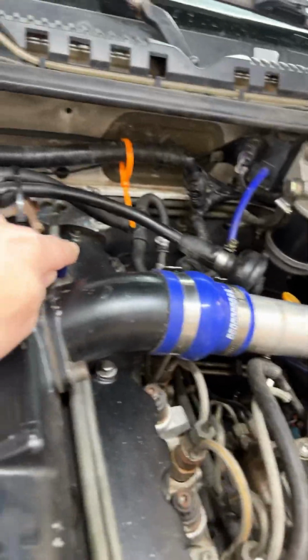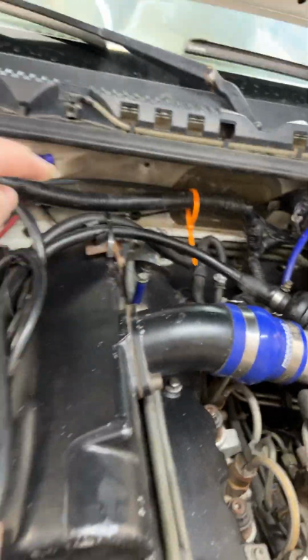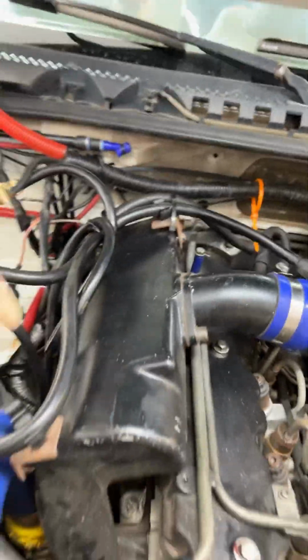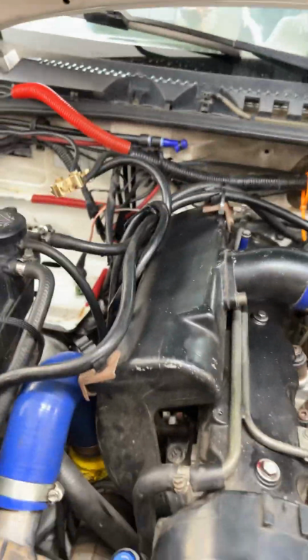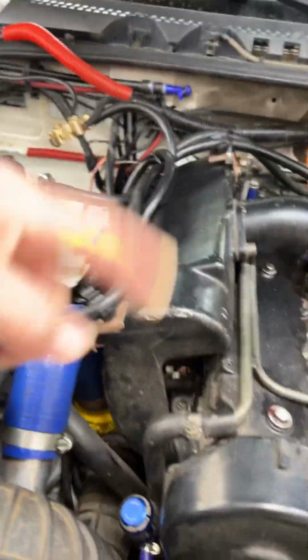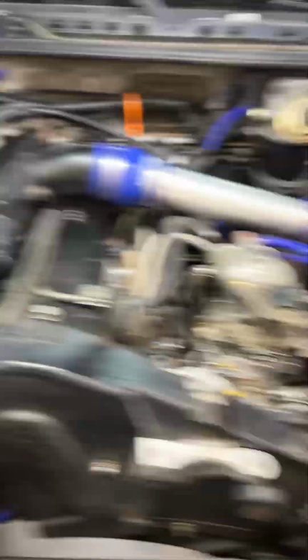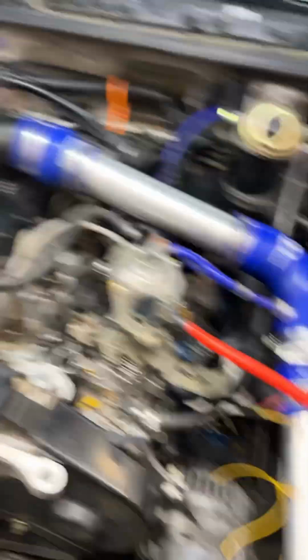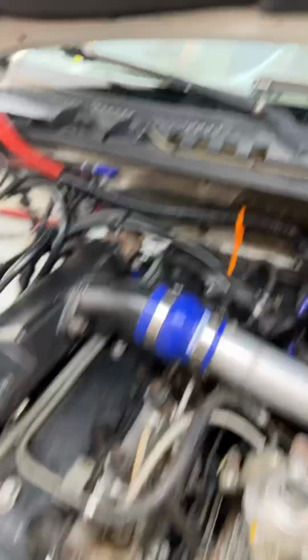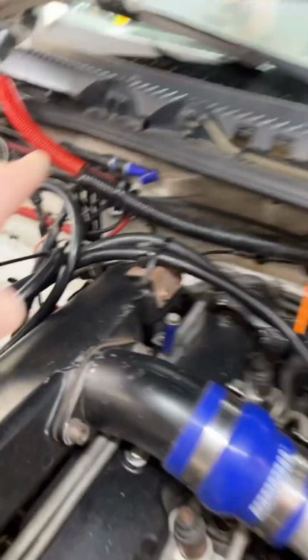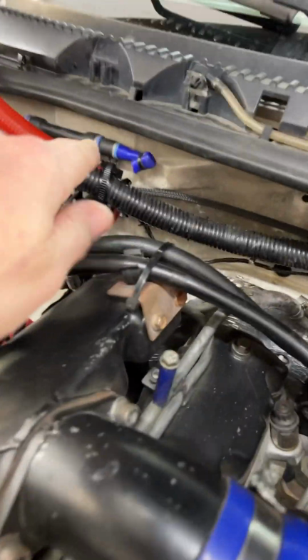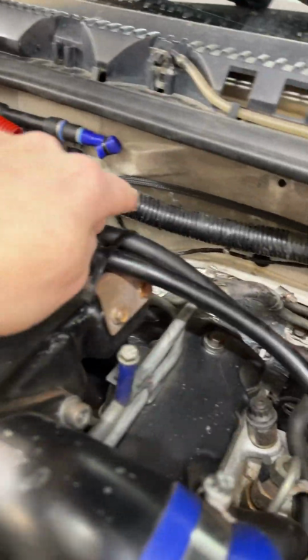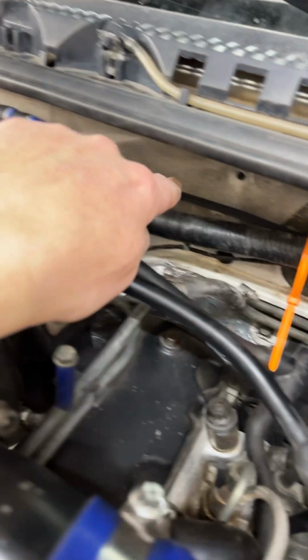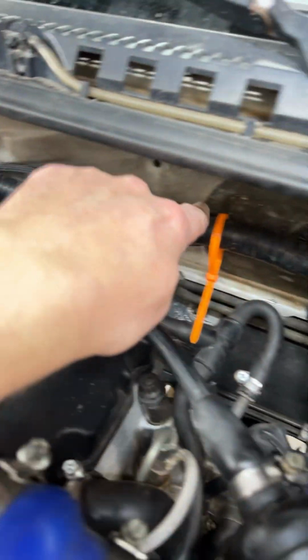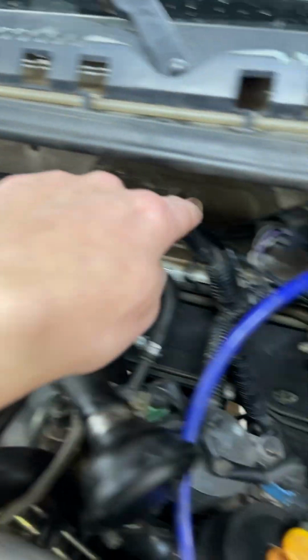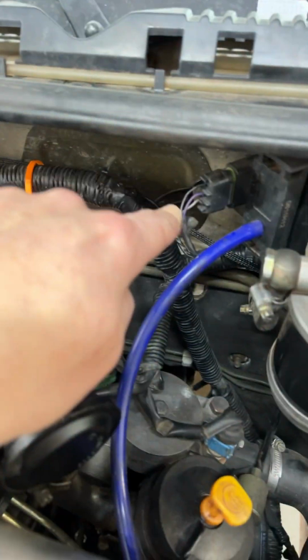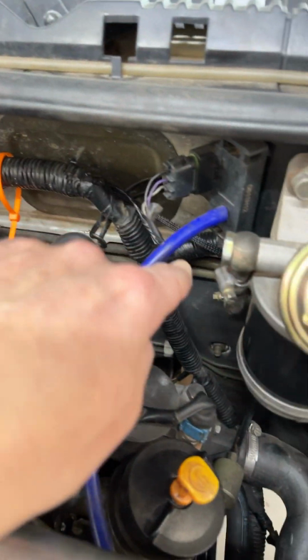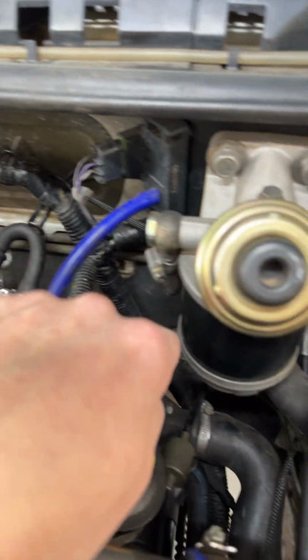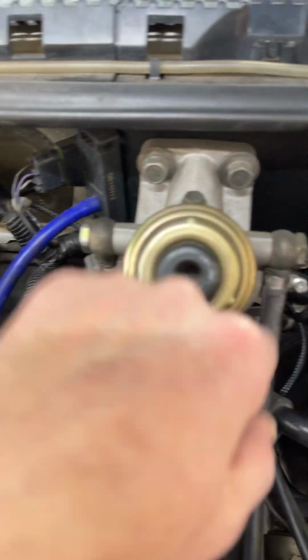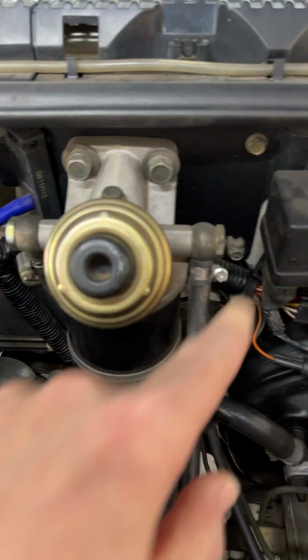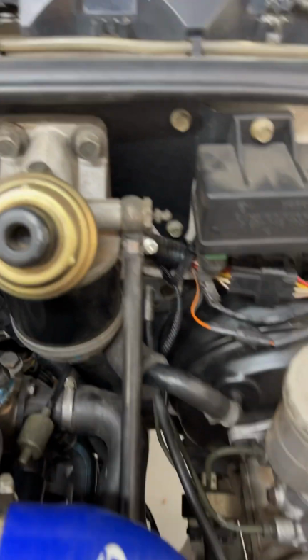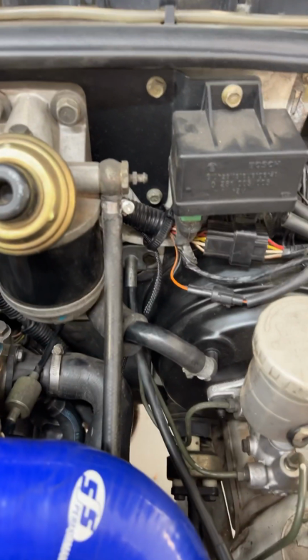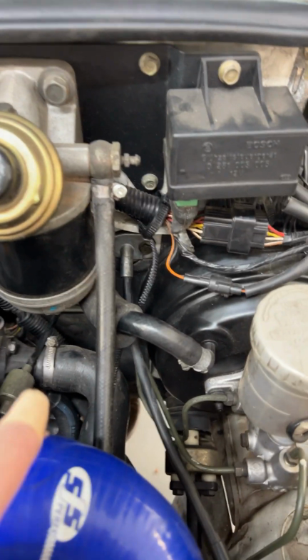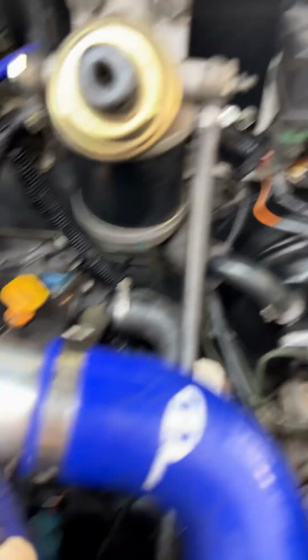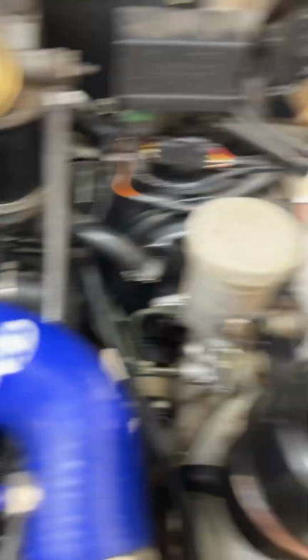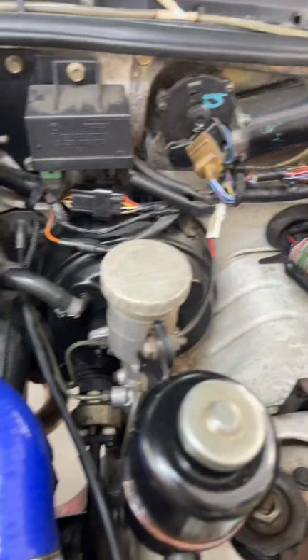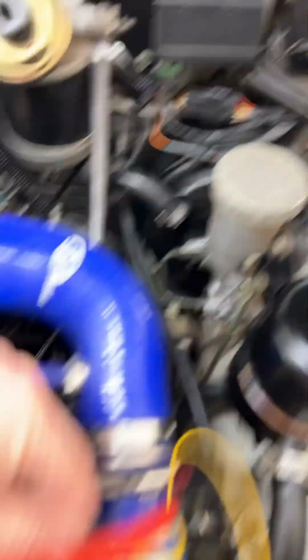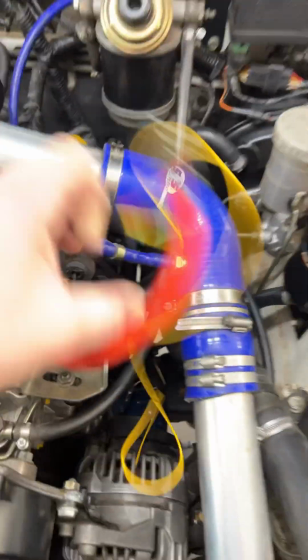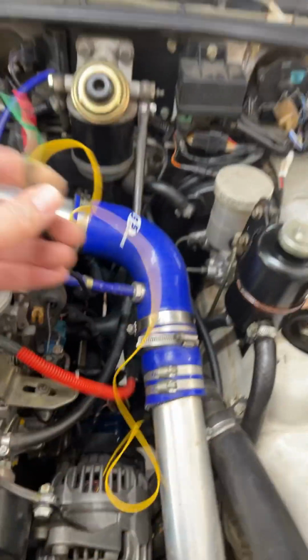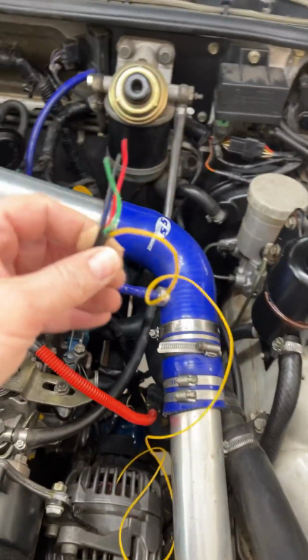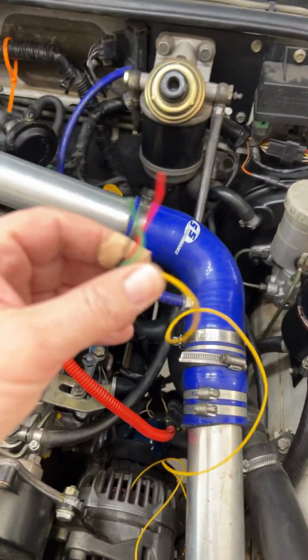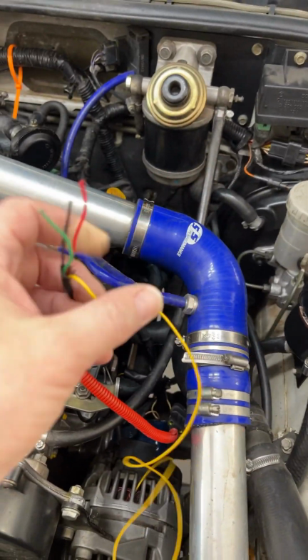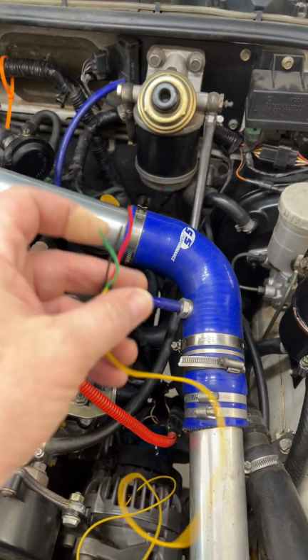The vacuum is going to come from here, pop into that, and then into there. The second set of wires — the sensor wires — are running with the original loom. They run under here and pop up here.